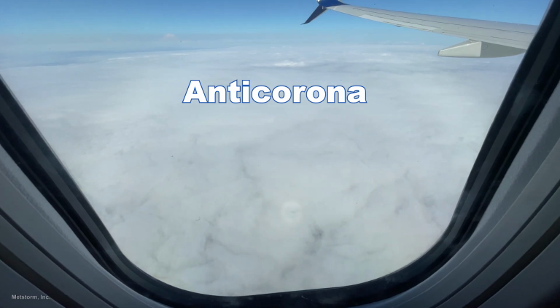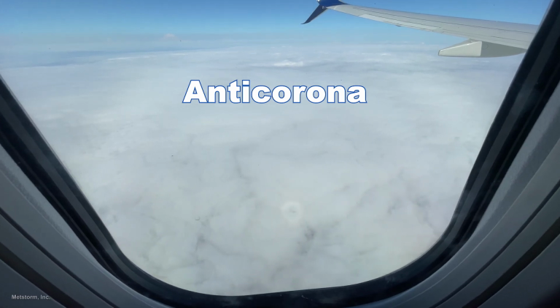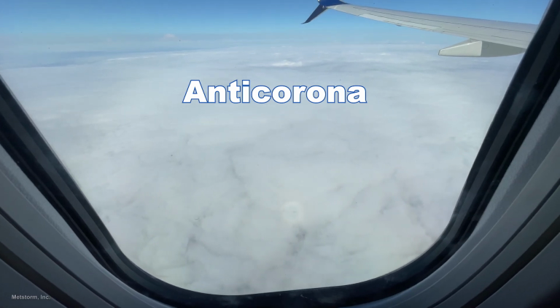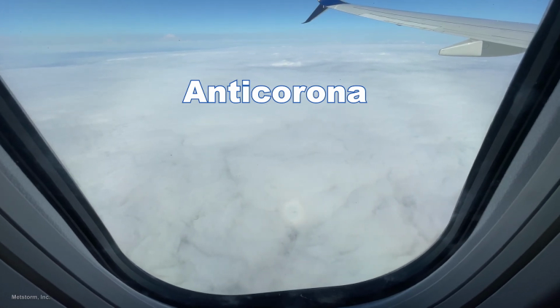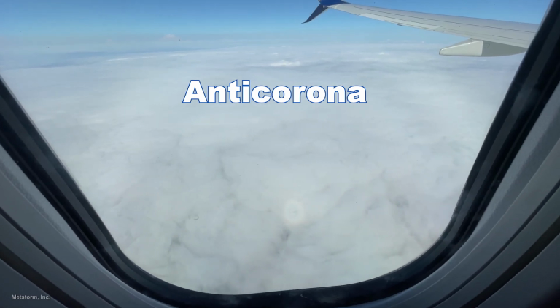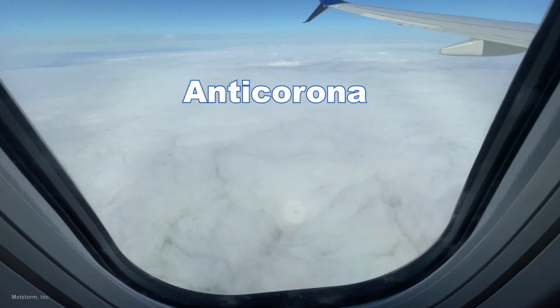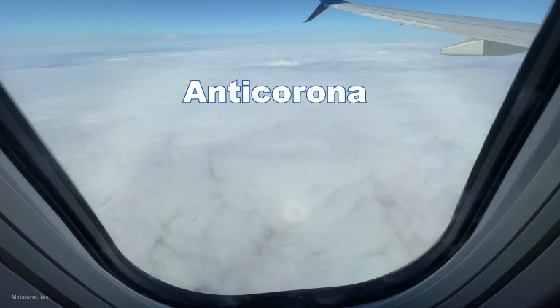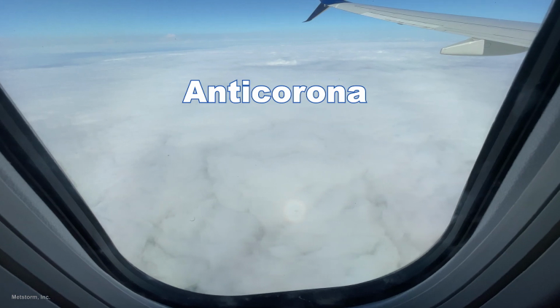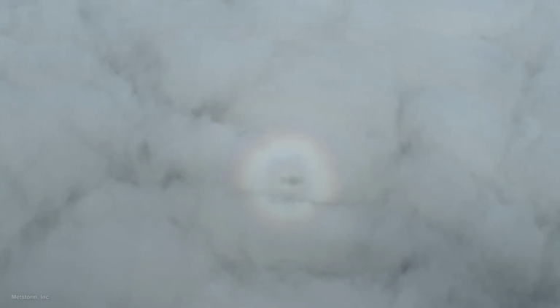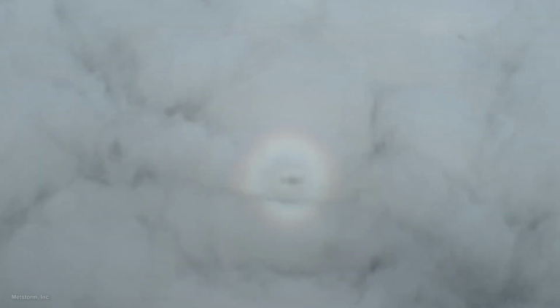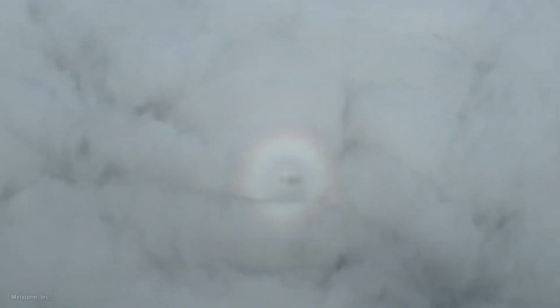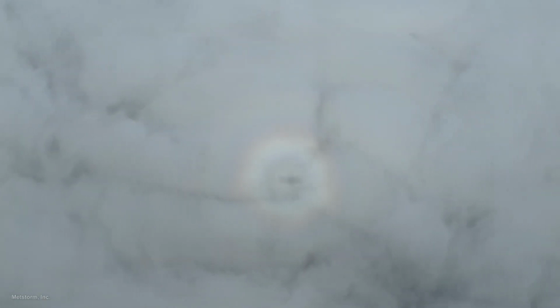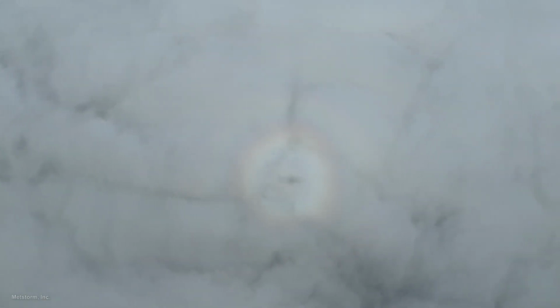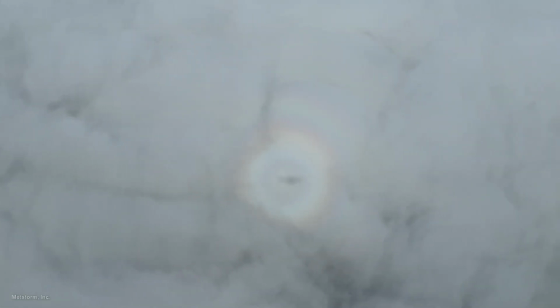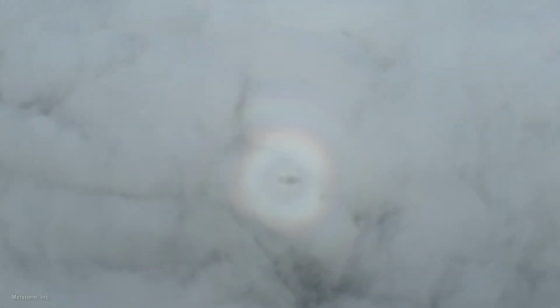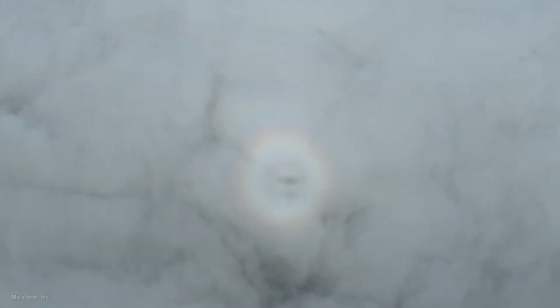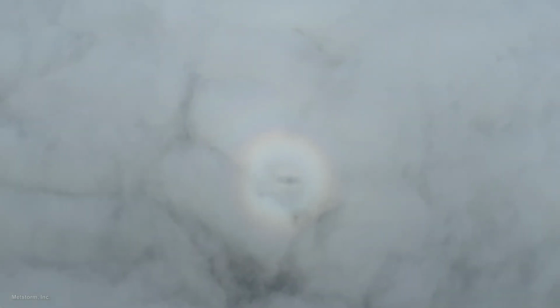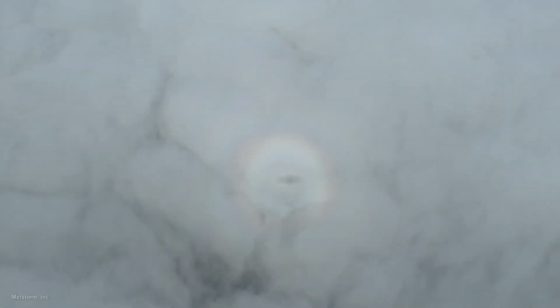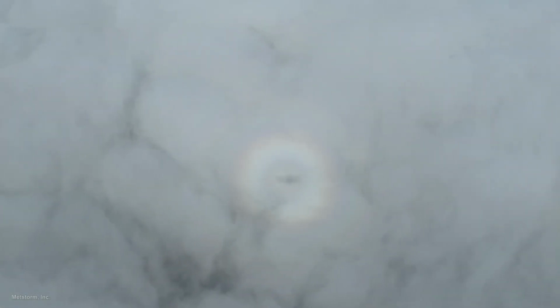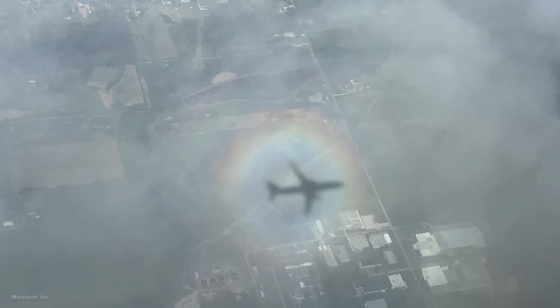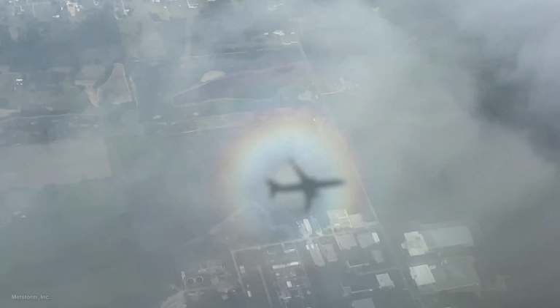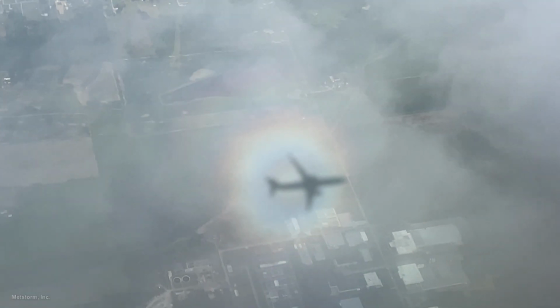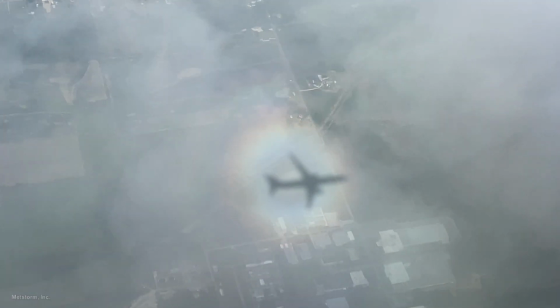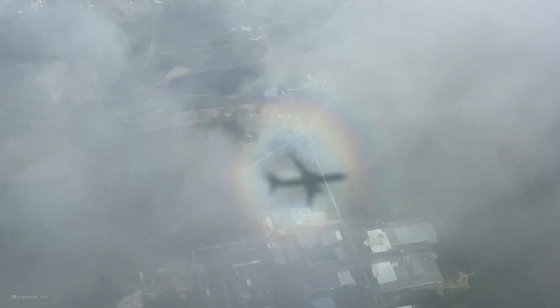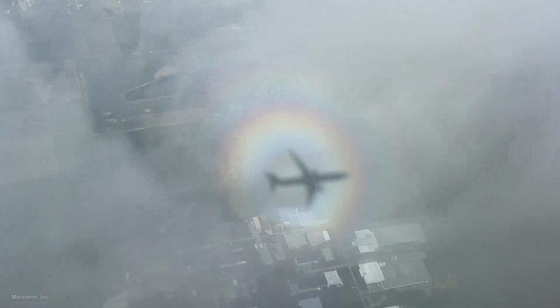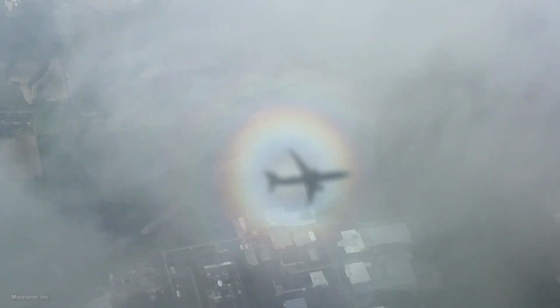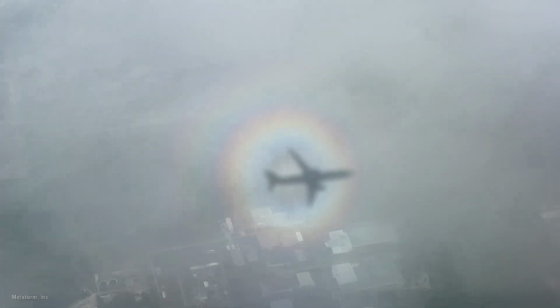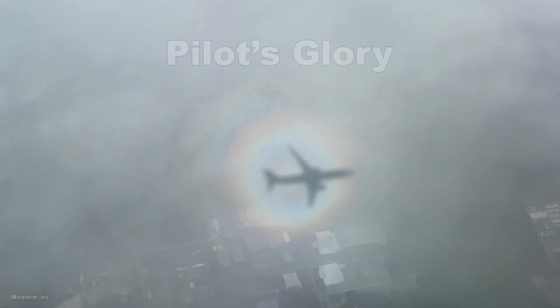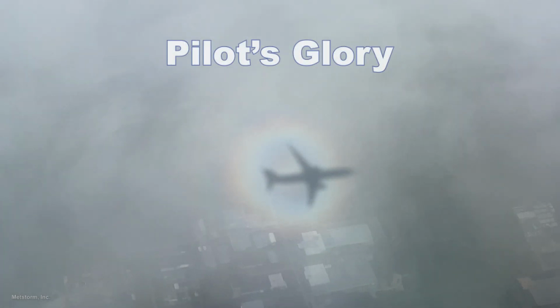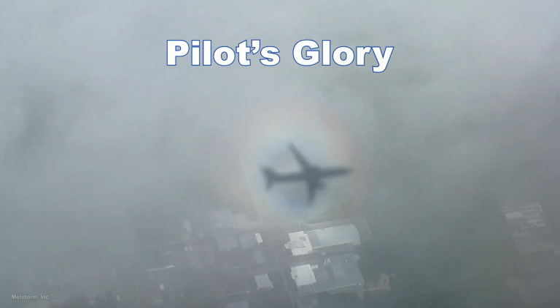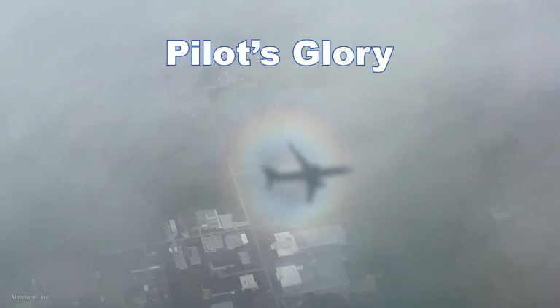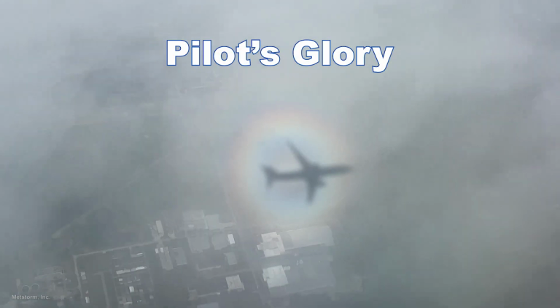Commercial airplane pilots have many opportunities to spot glories because they fly above the lowest clouds, so a glory is also known as a pilot's glory.